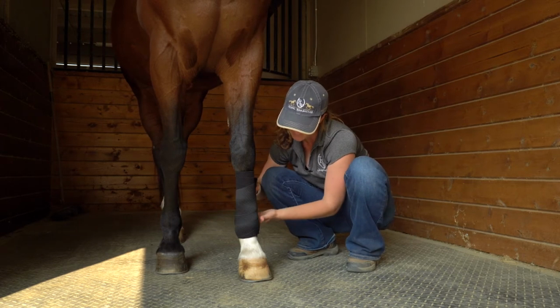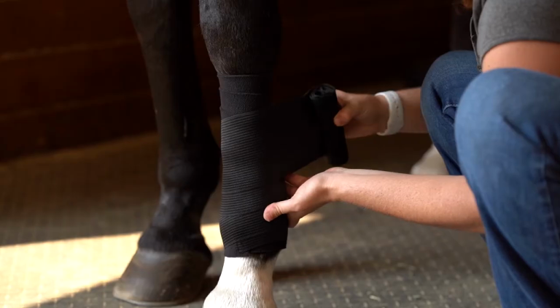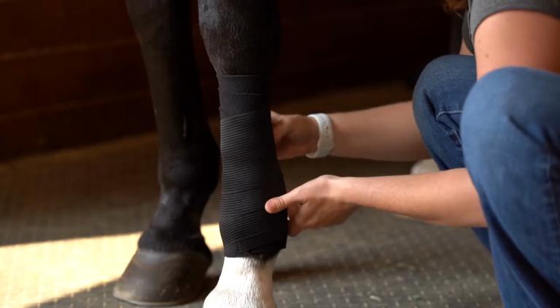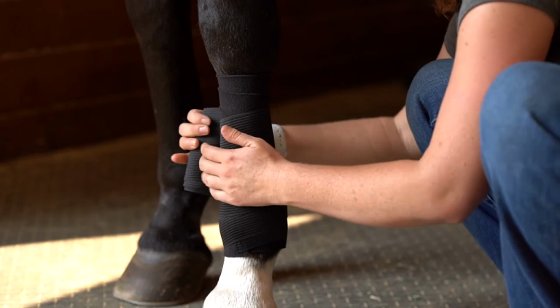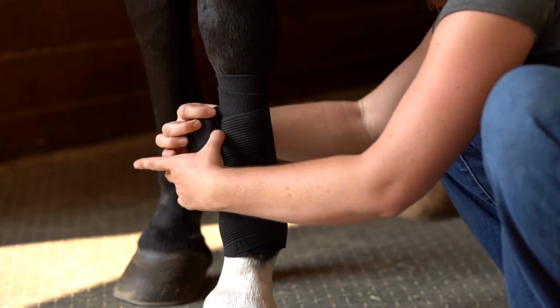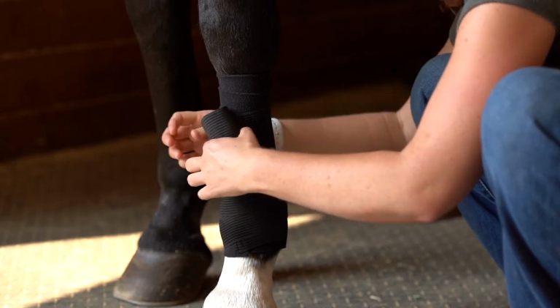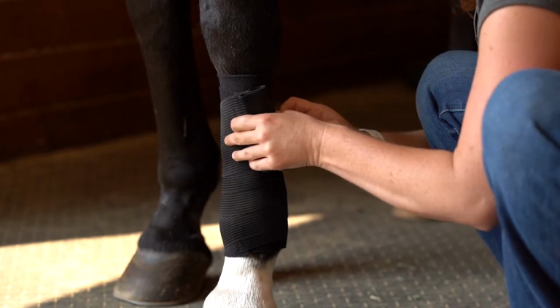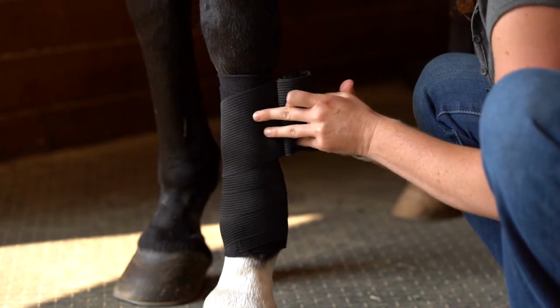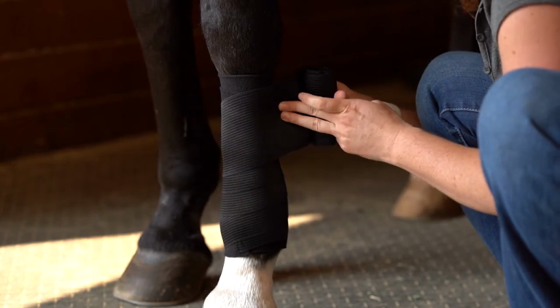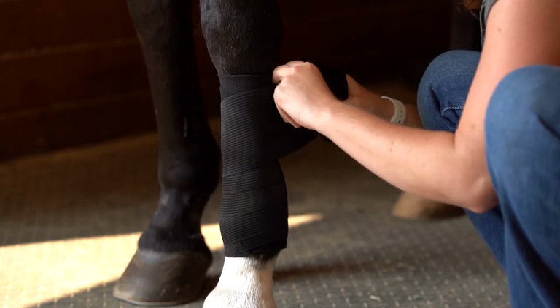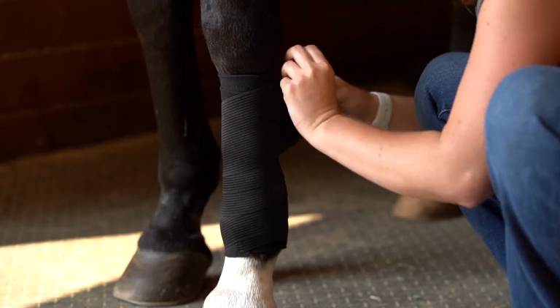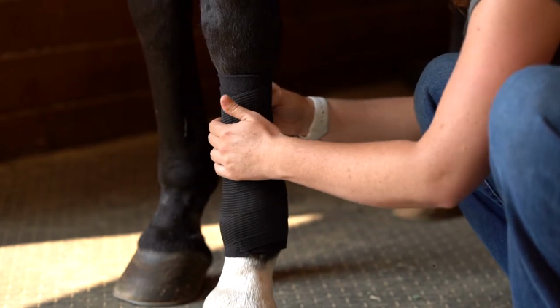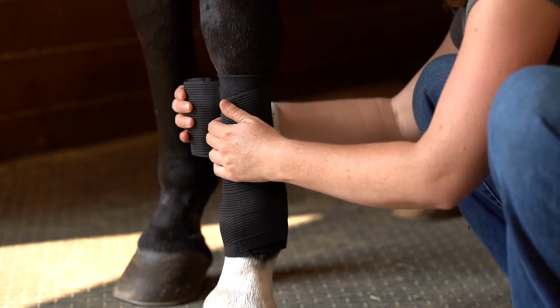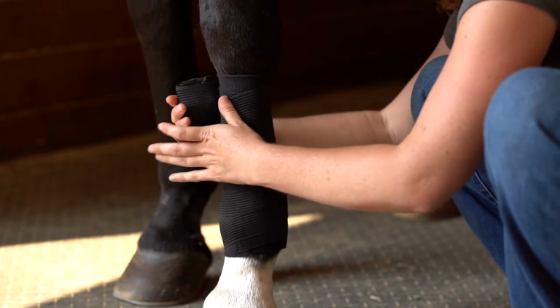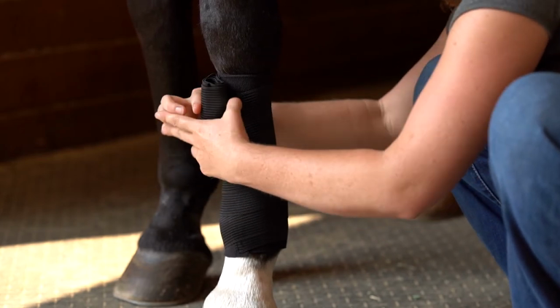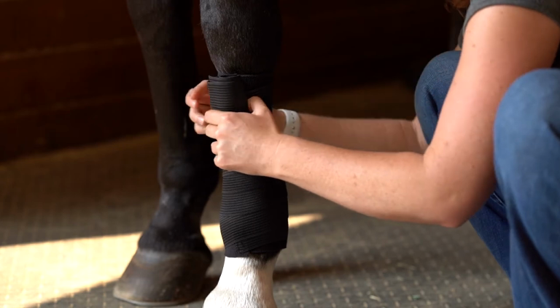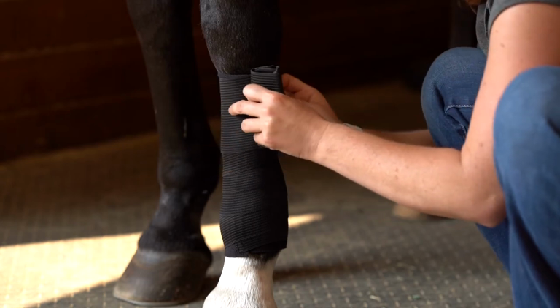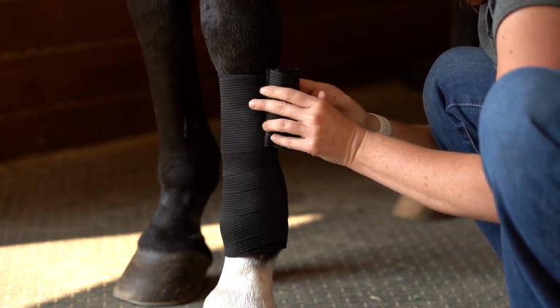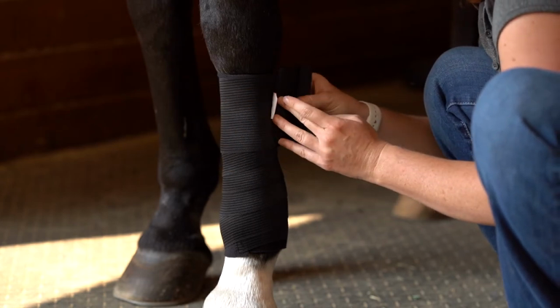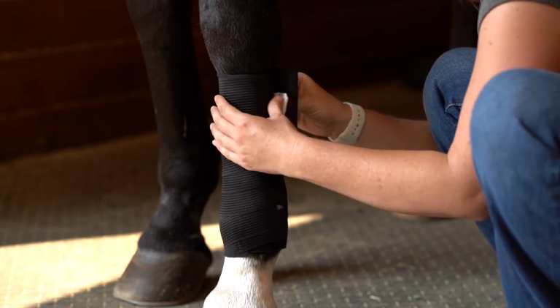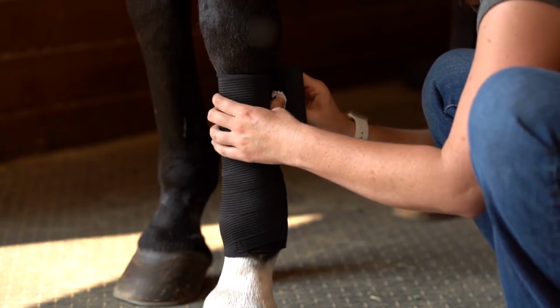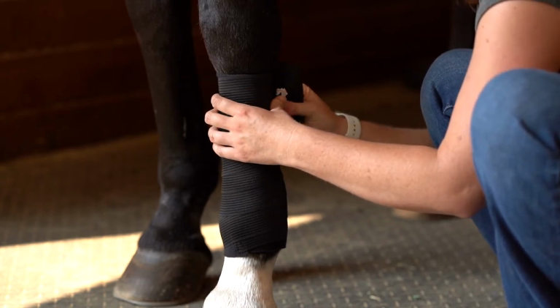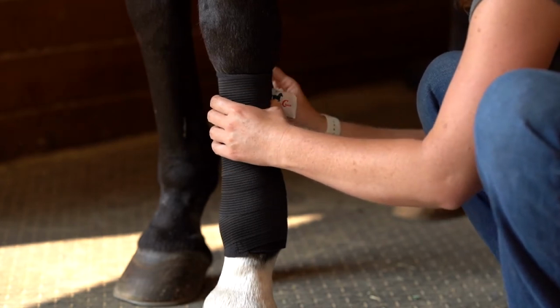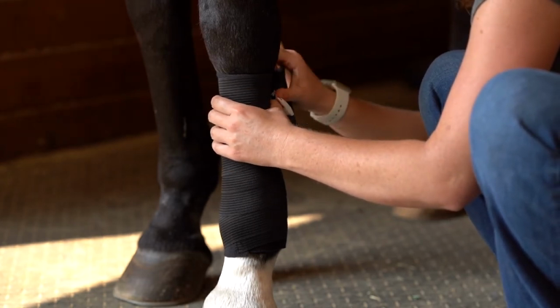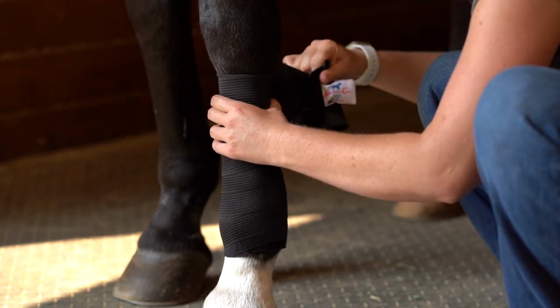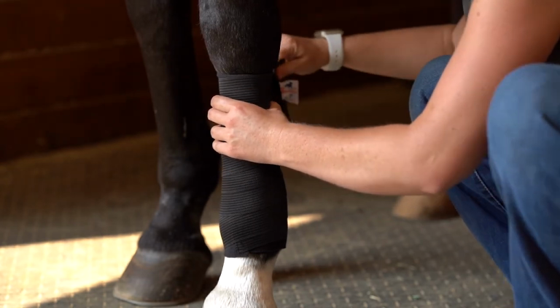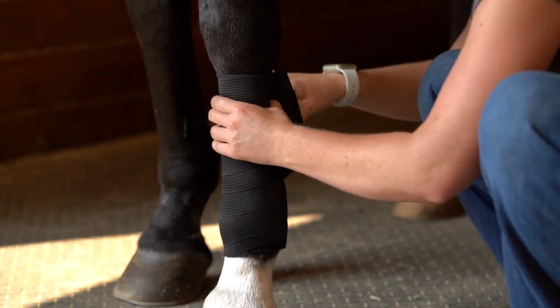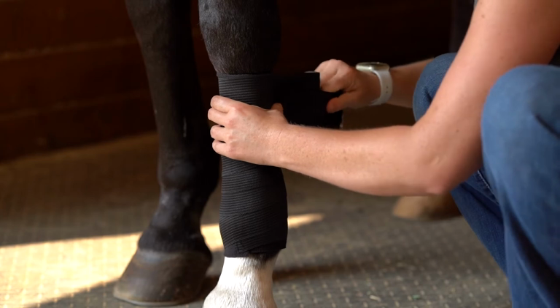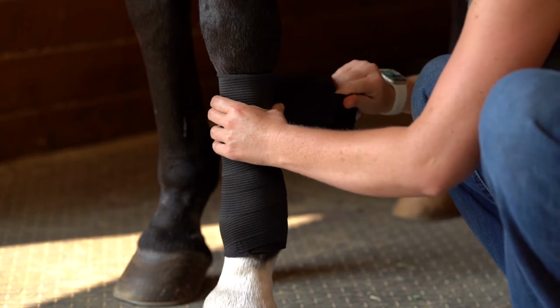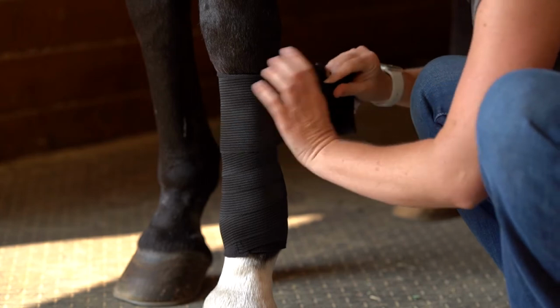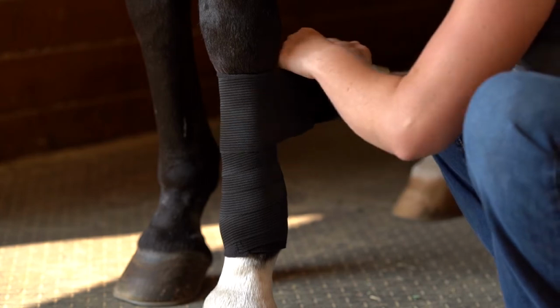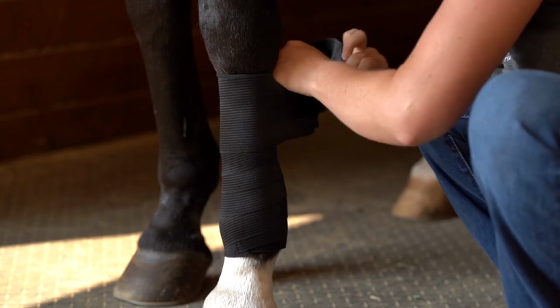I keep my spacing pretty small and even, and the goal is to end up back at the top with the velcro either at the front or at the side.